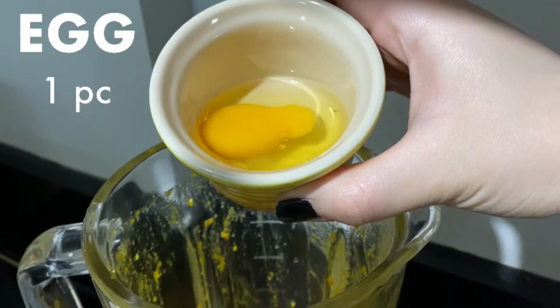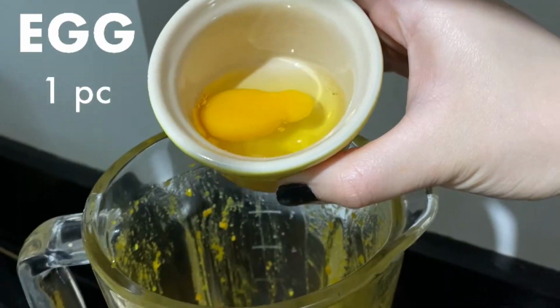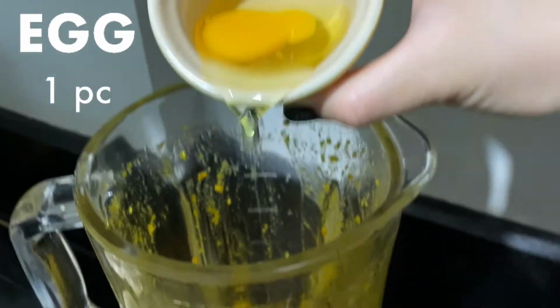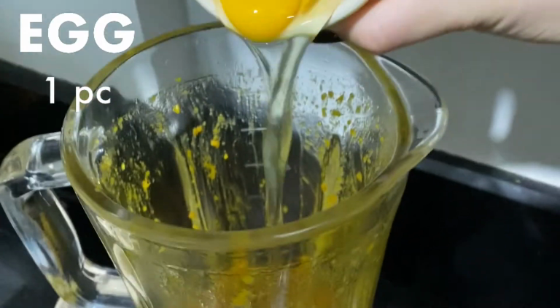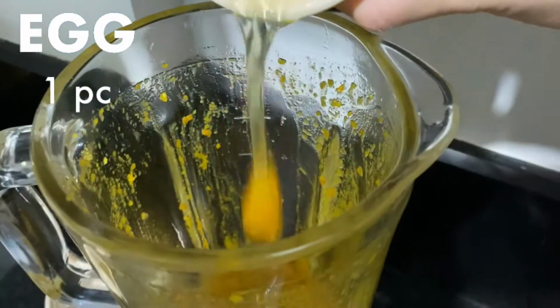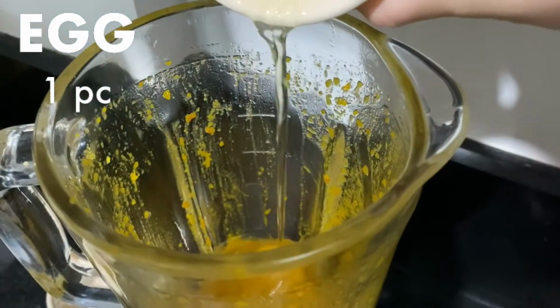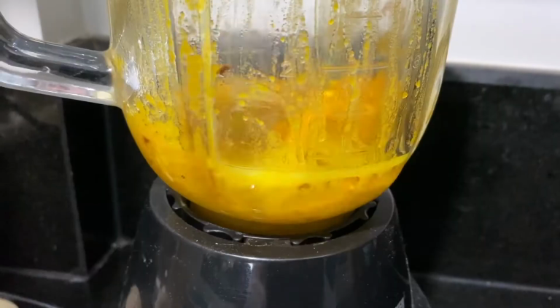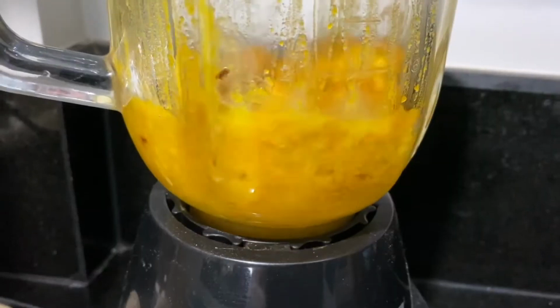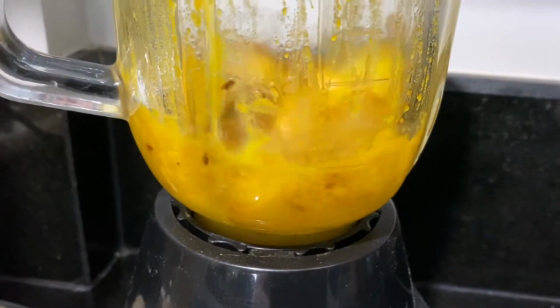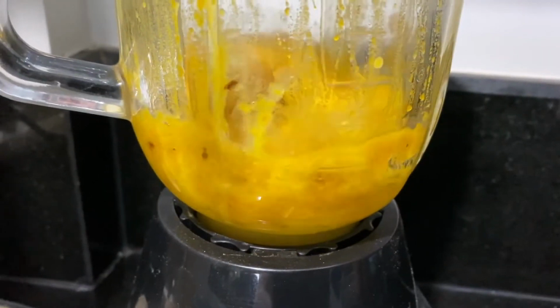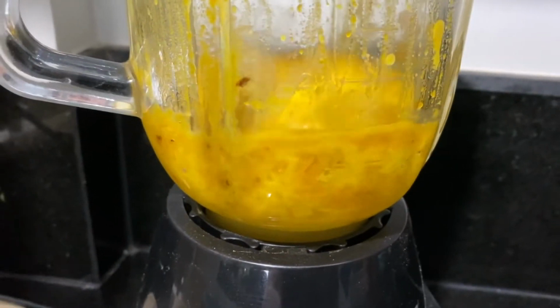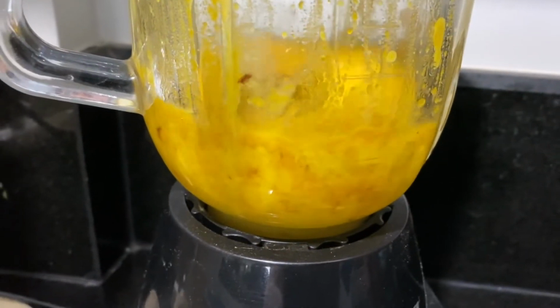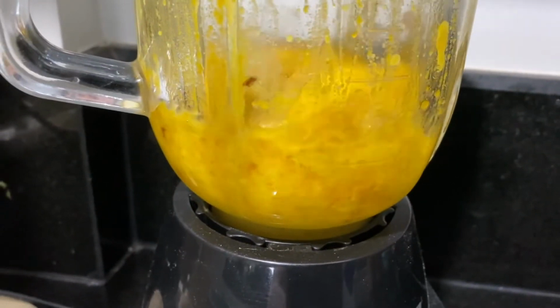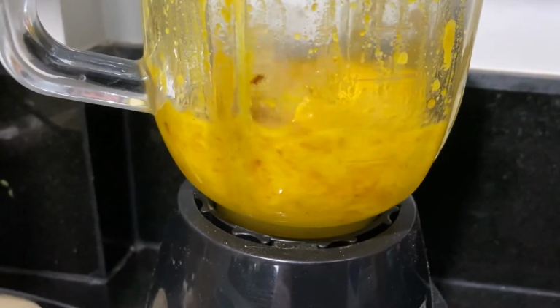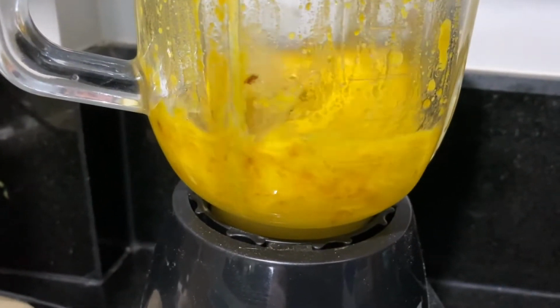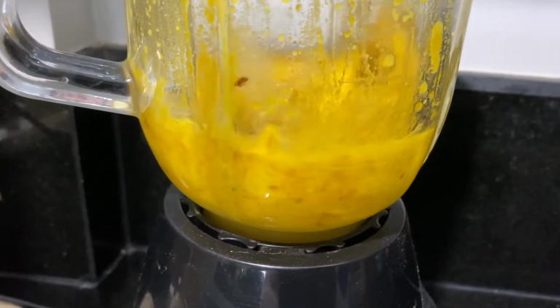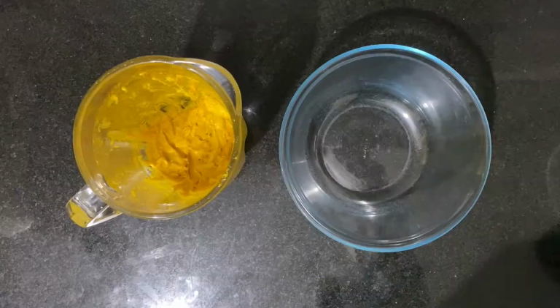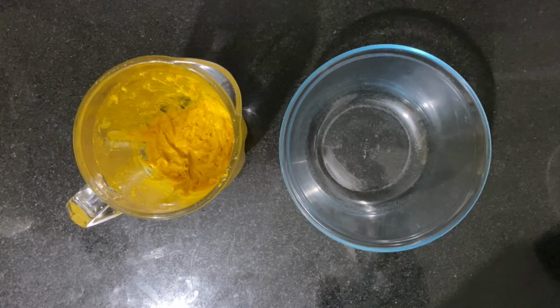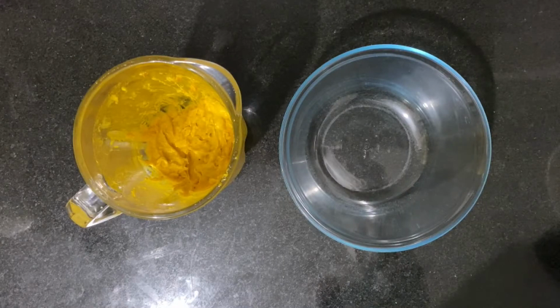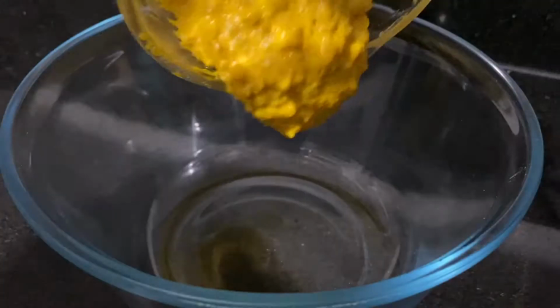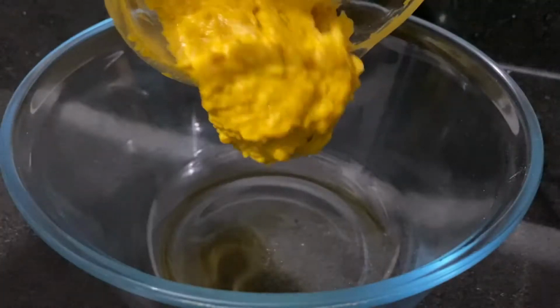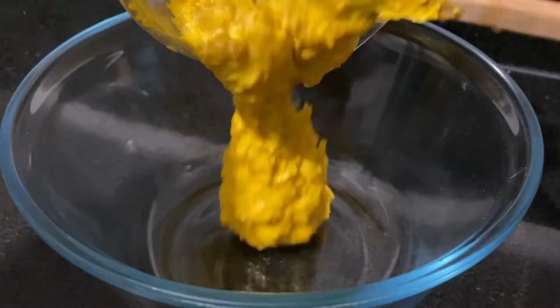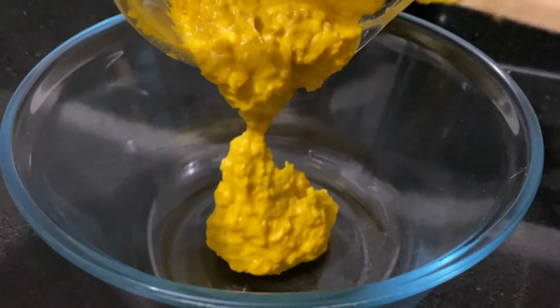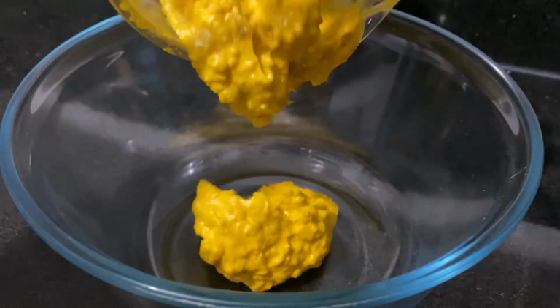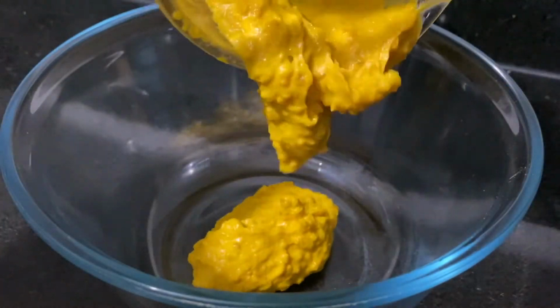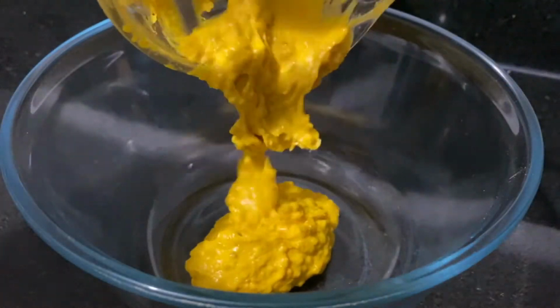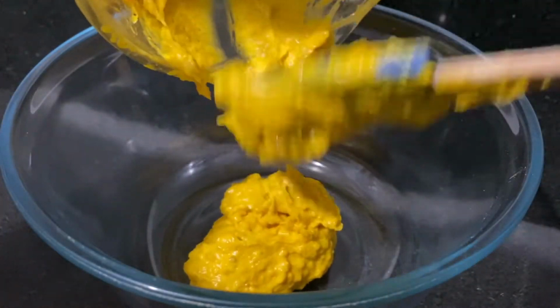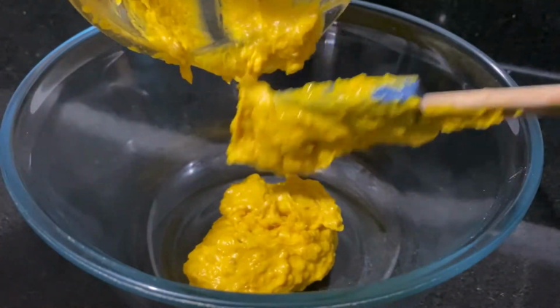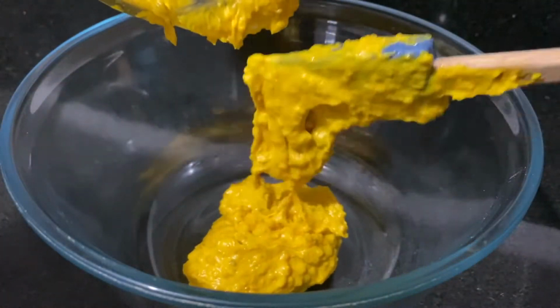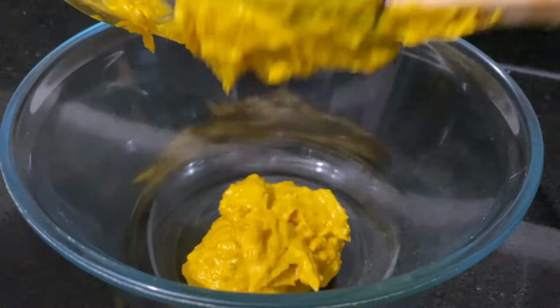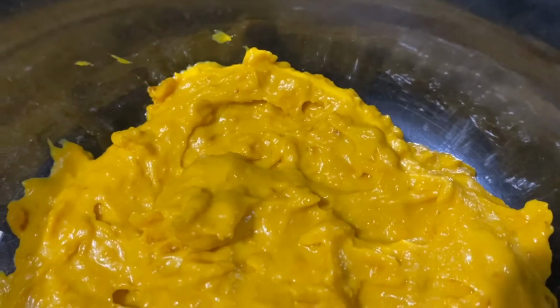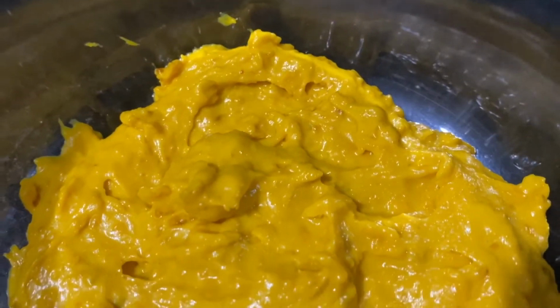Once you add the egg, blend it for 2 minutes or until it's smooth. If you want, you can leave it a little chunky so you can taste a little bit more of the pumpkin.